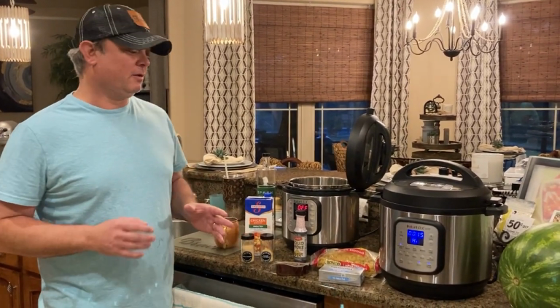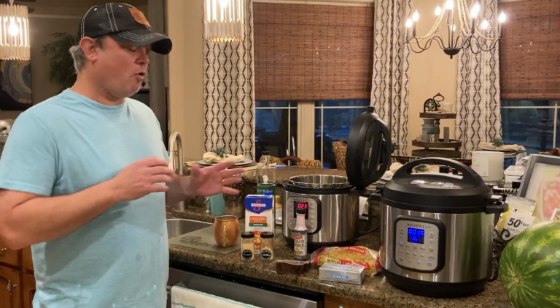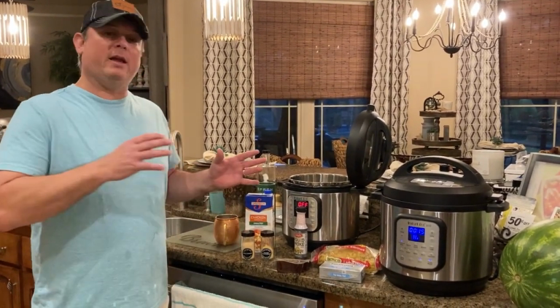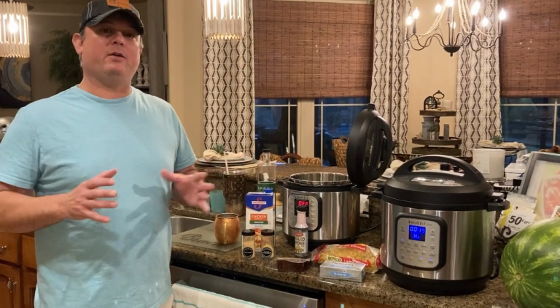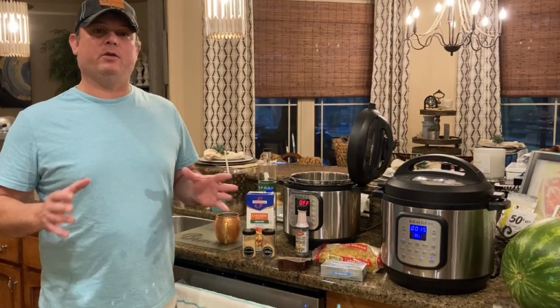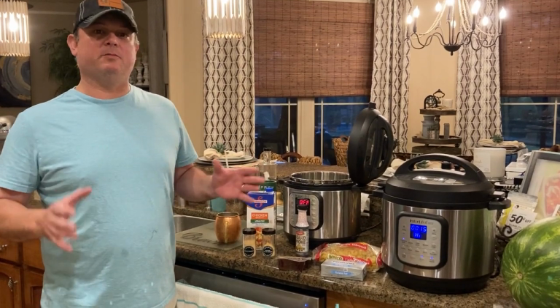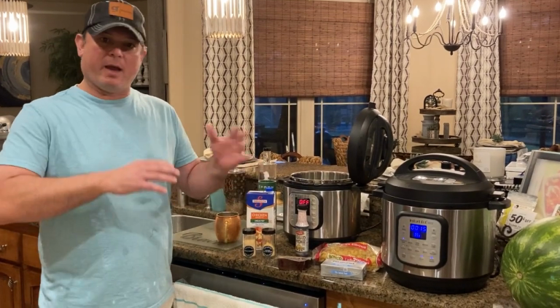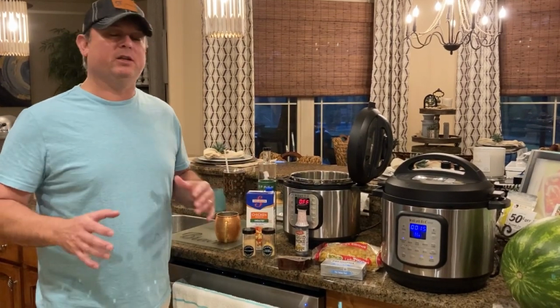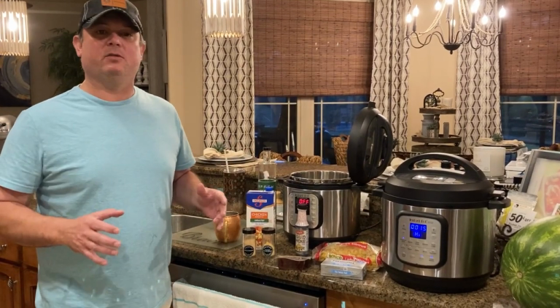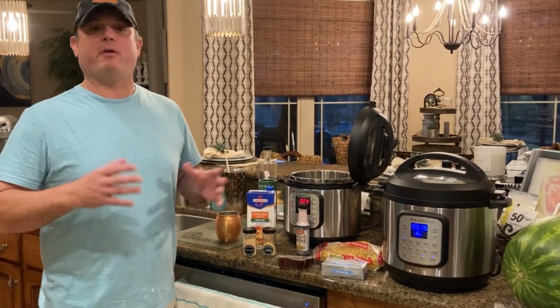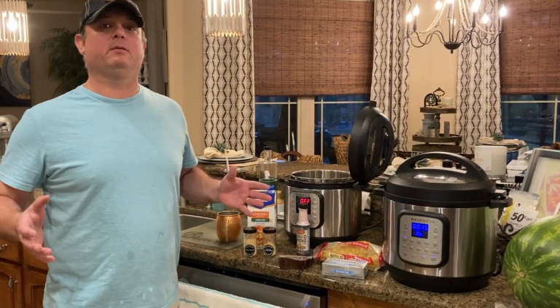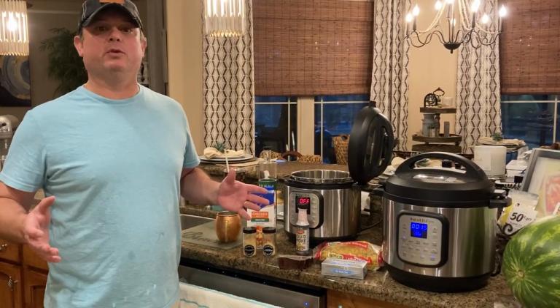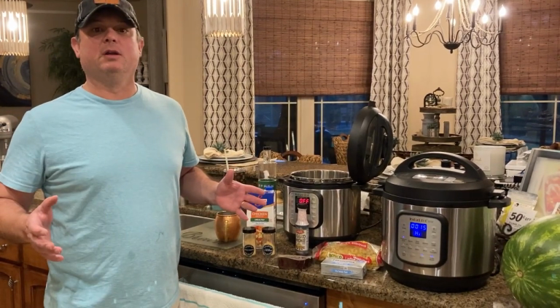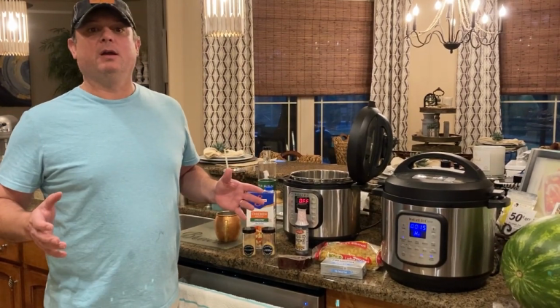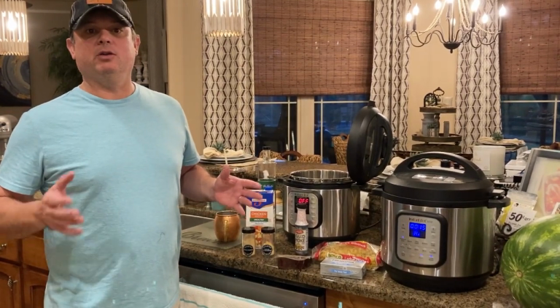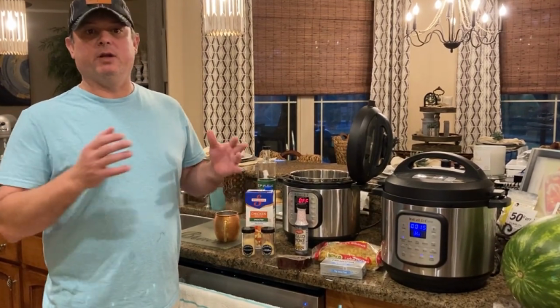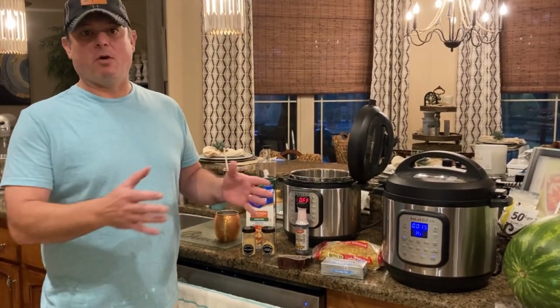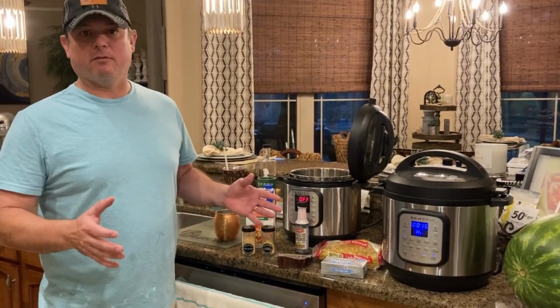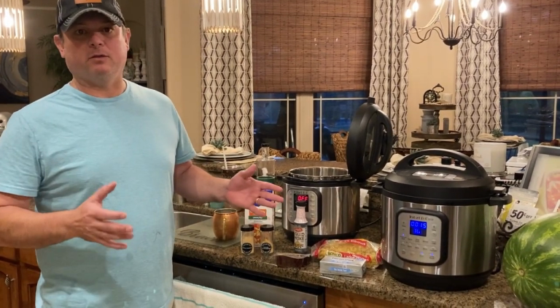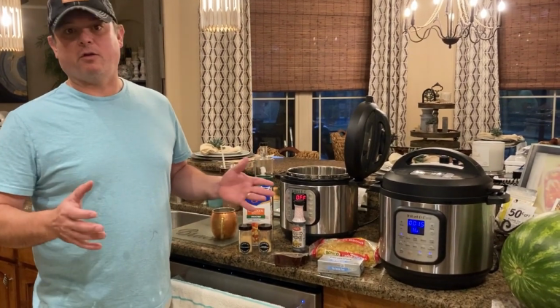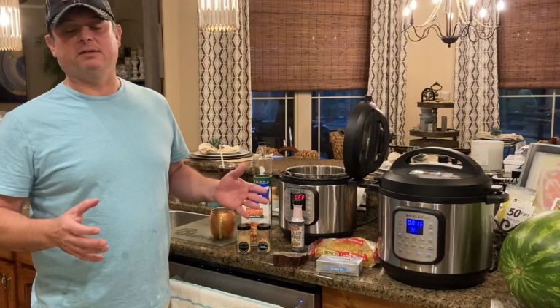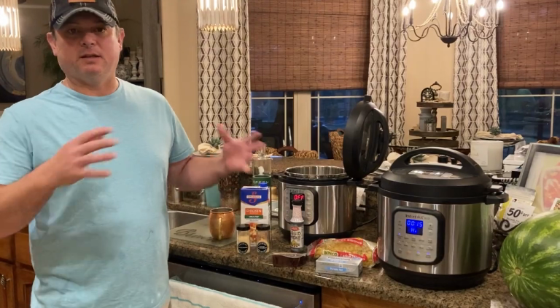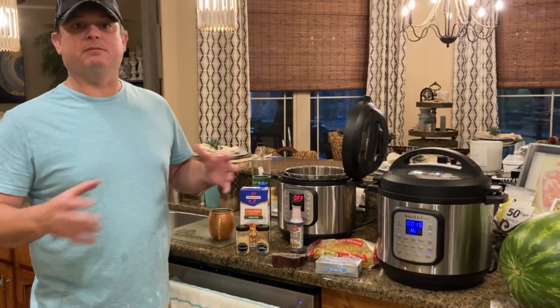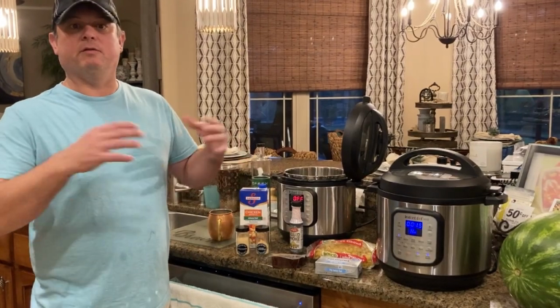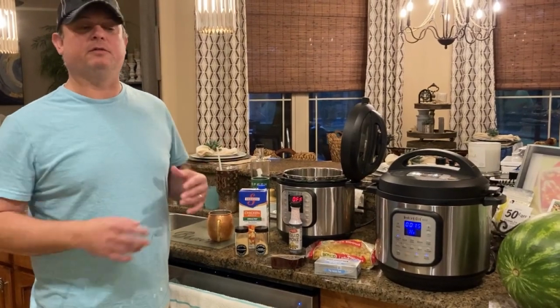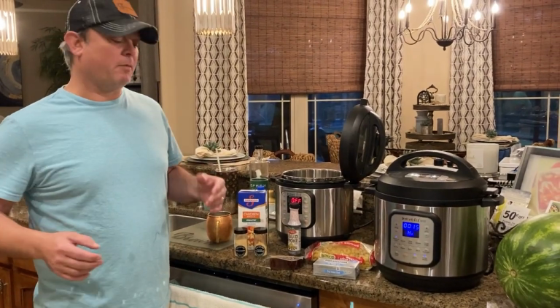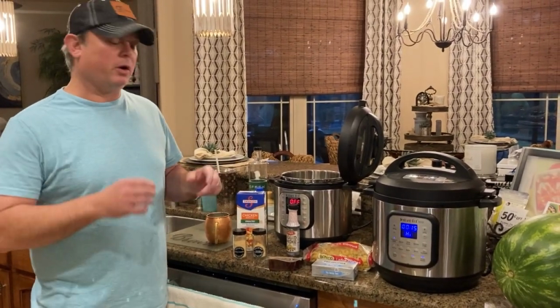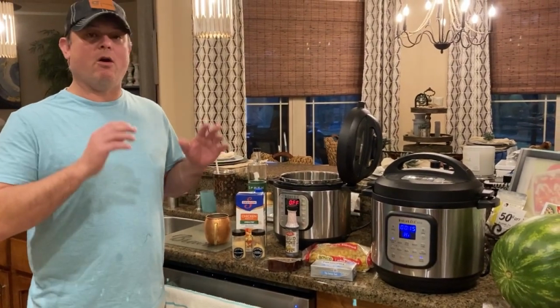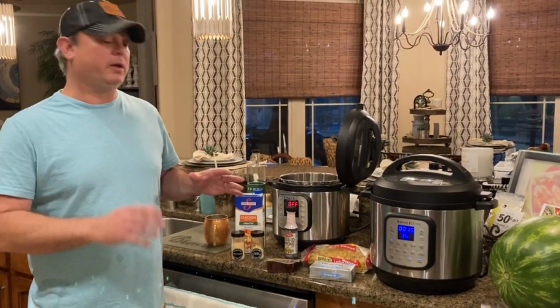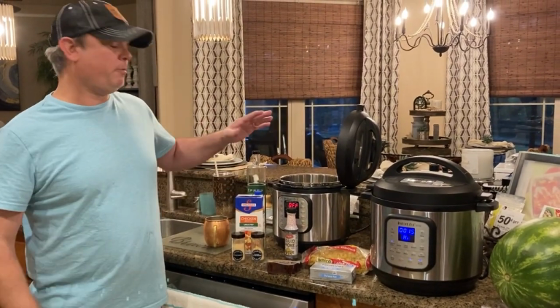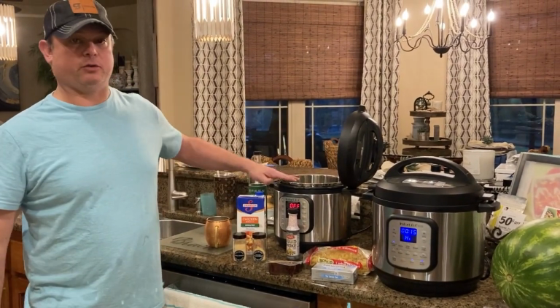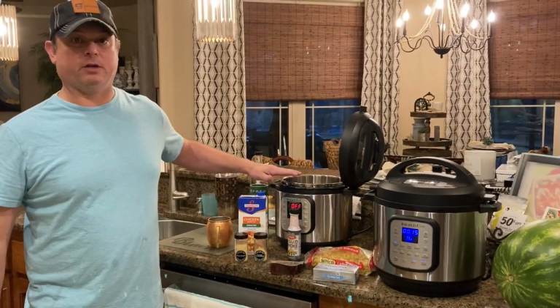Now normally how you do this, you make the mac and cheese the way you regularly would and then you put it in a smoker for about 20-30 minutes to get that smoked and fused flavor. But we're going to do it all in our pressure cooker tonight.